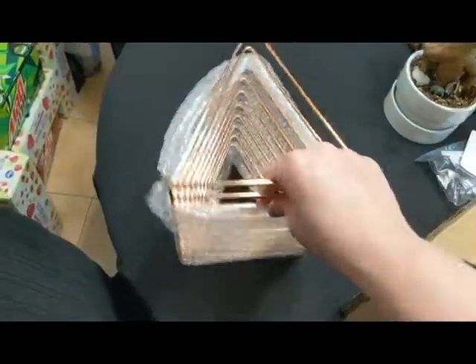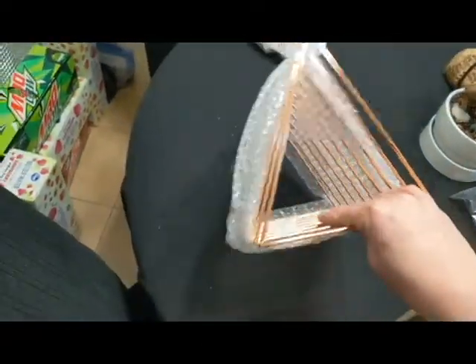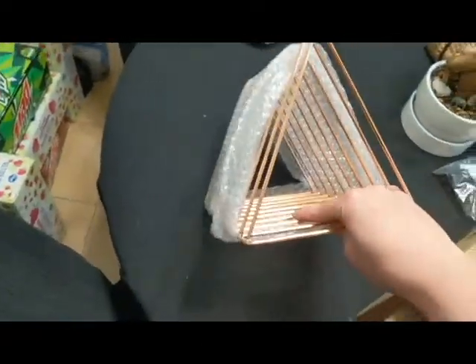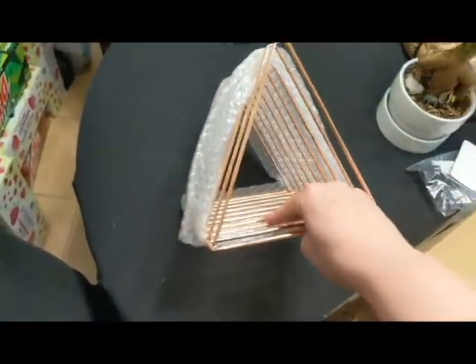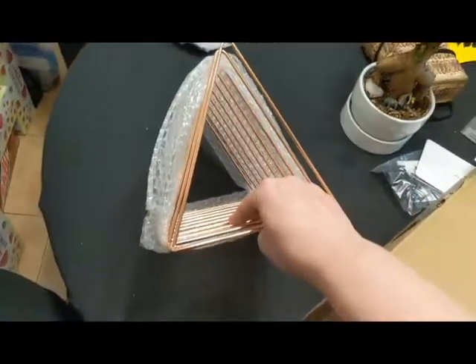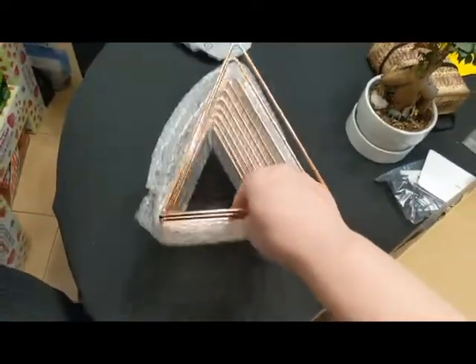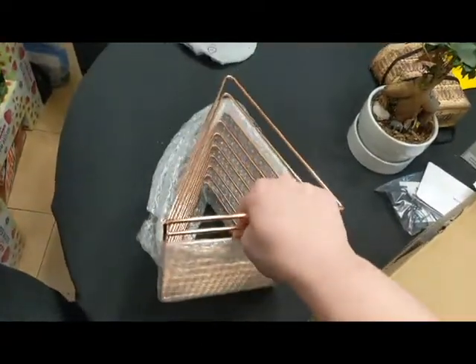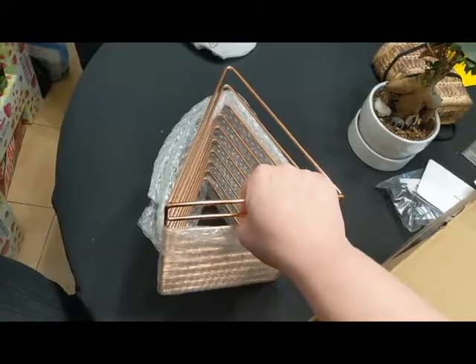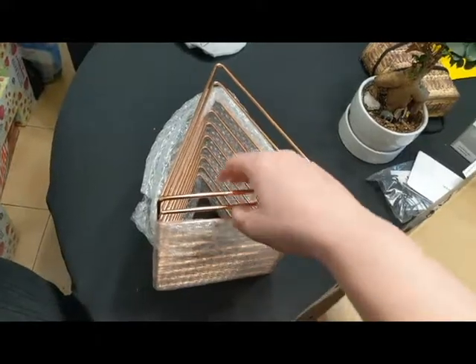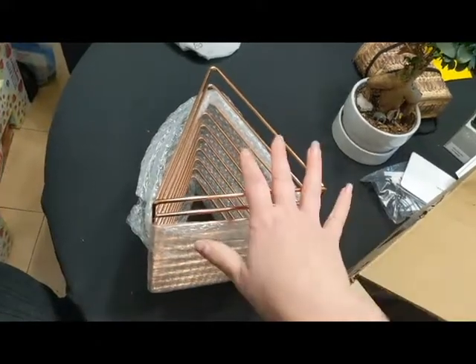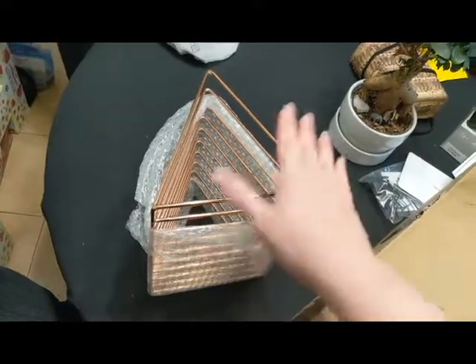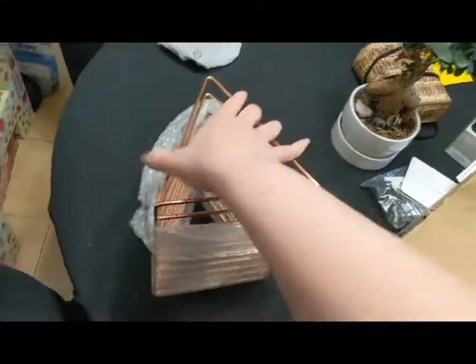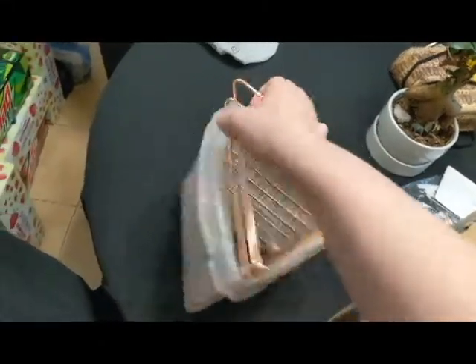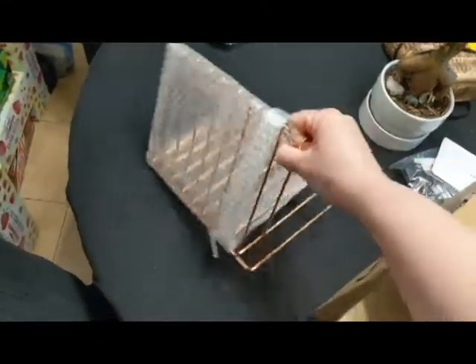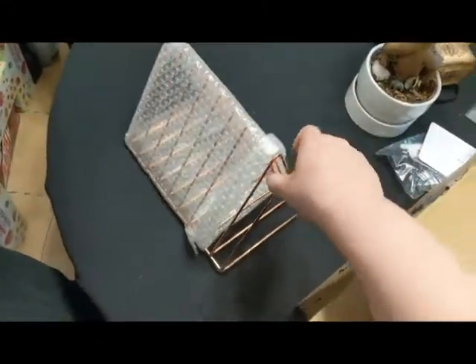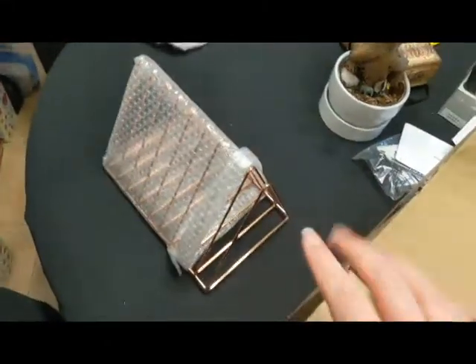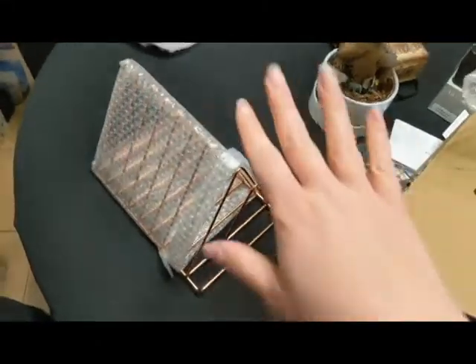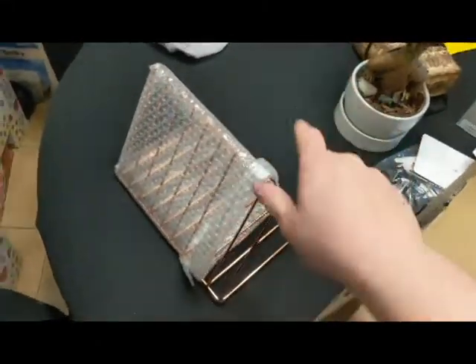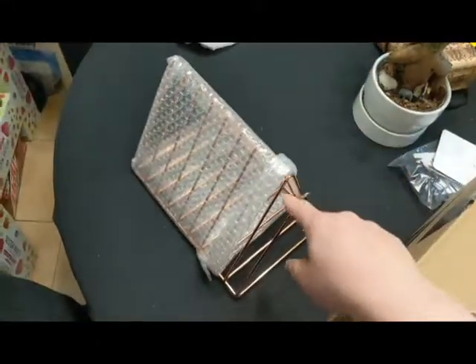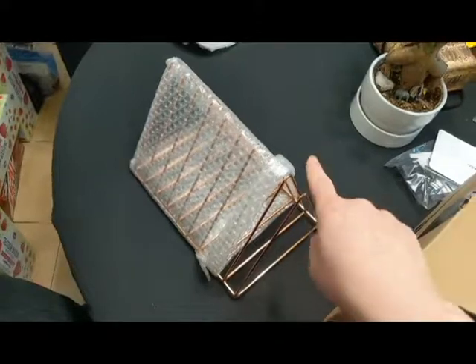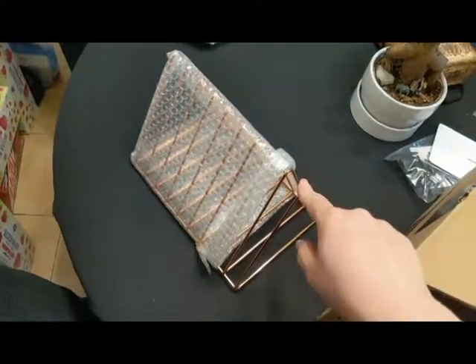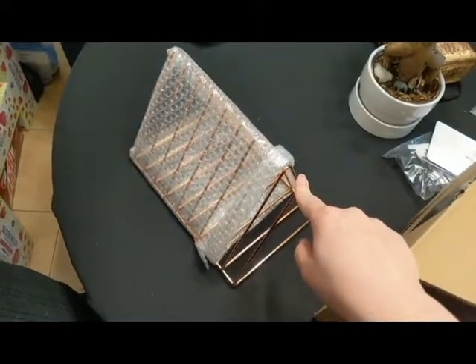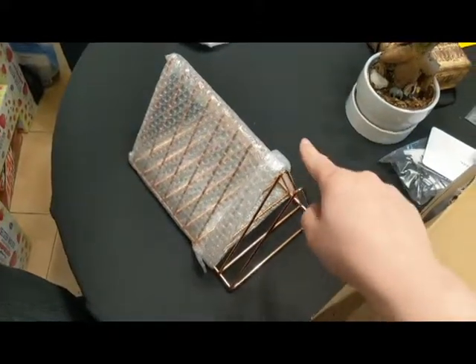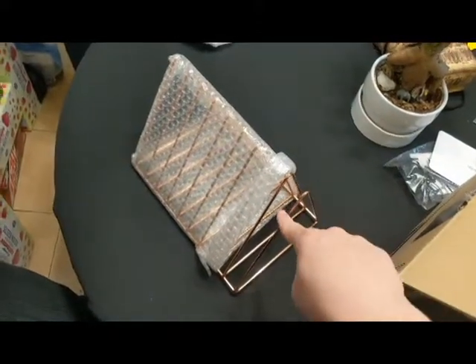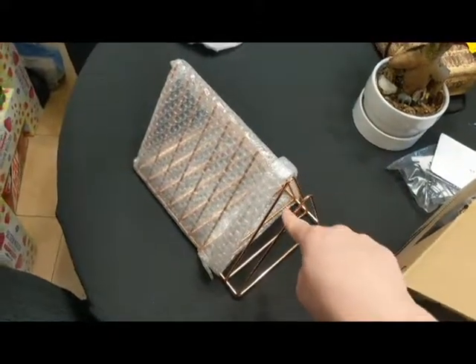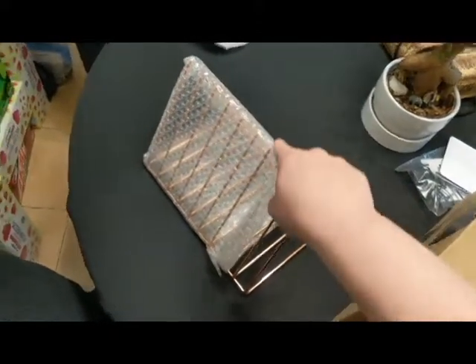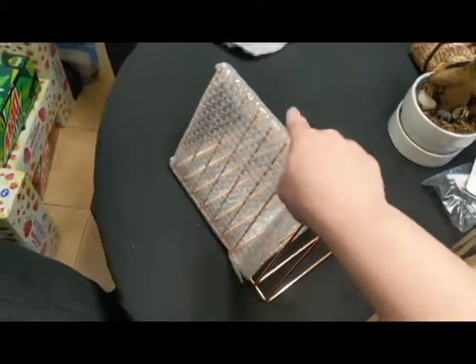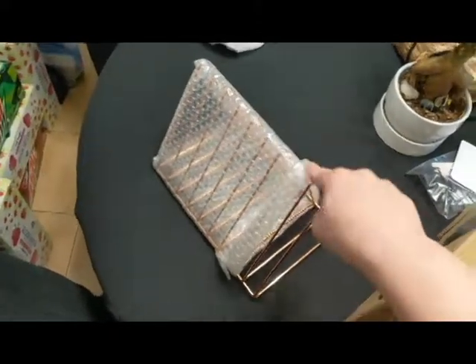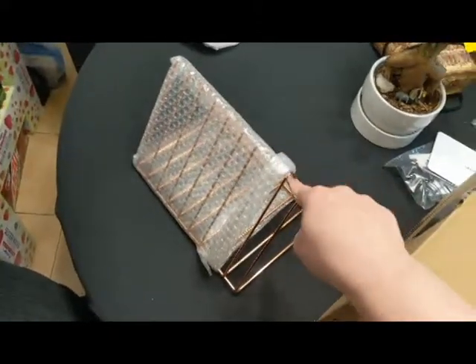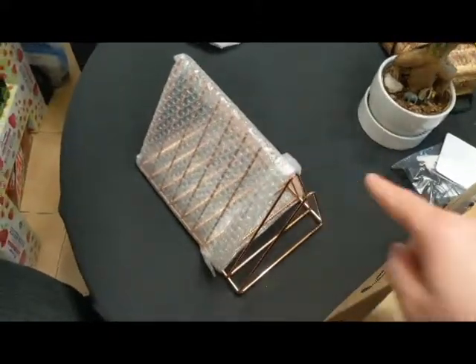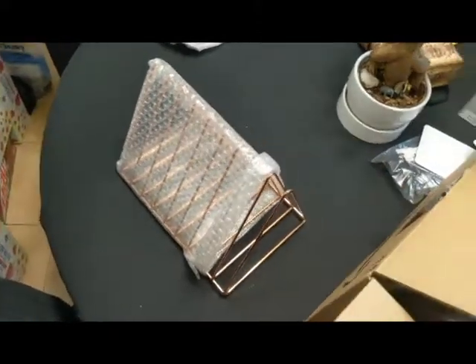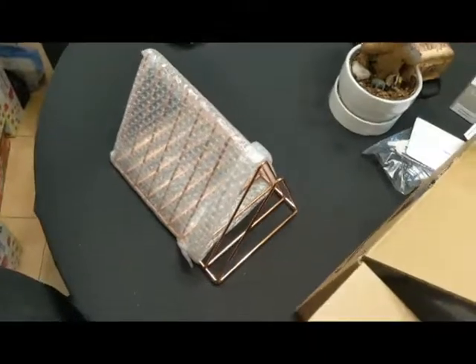What I'm actually using this for is not for files or books or magazines. I read a life hack where you can organize your lids with one of these holders. So let's see if it works out.